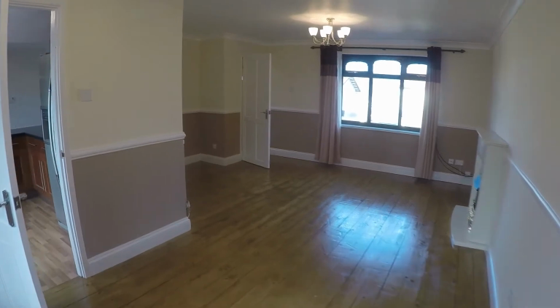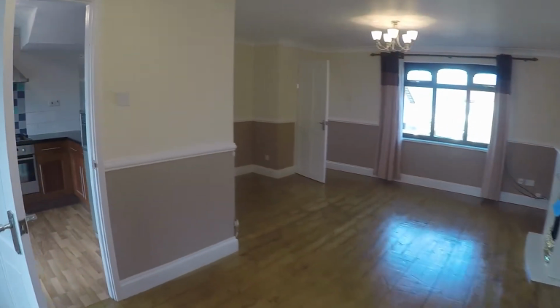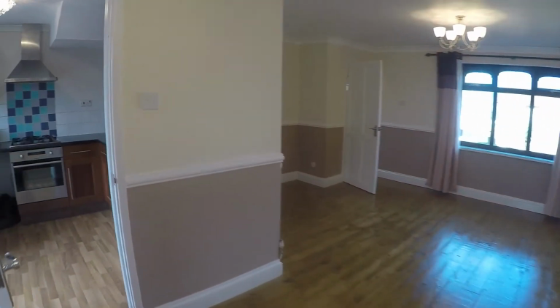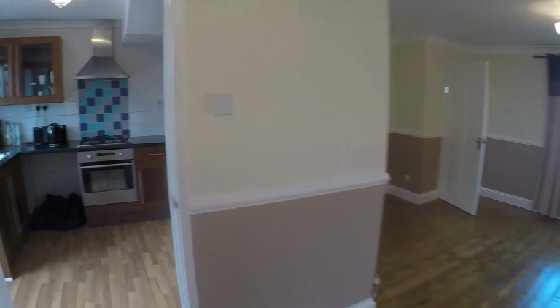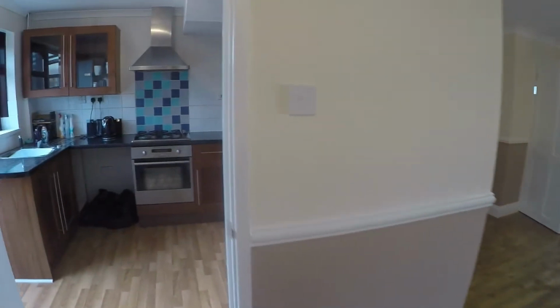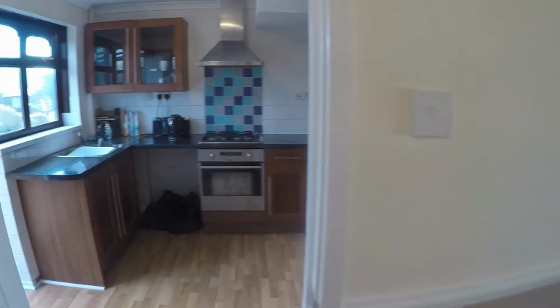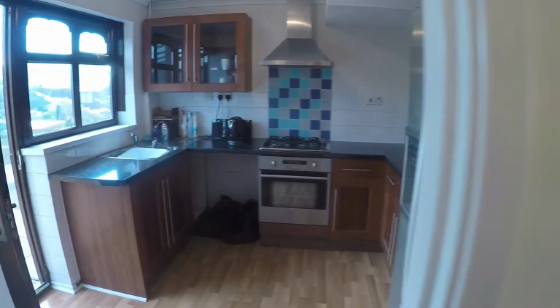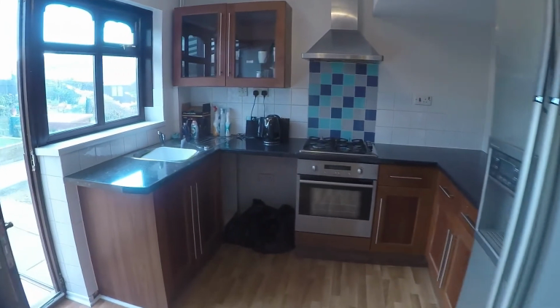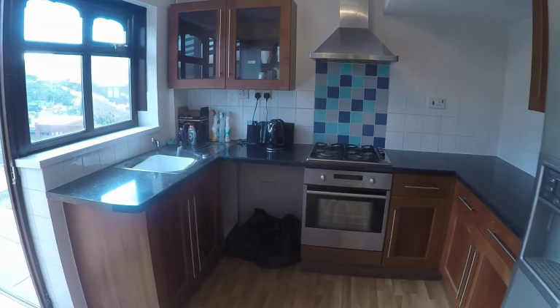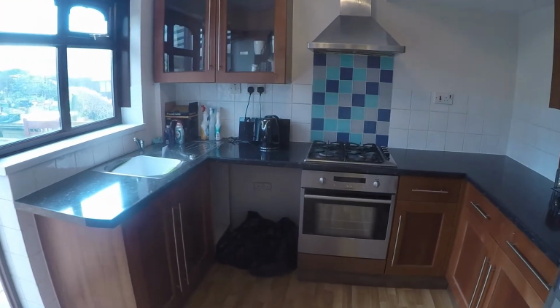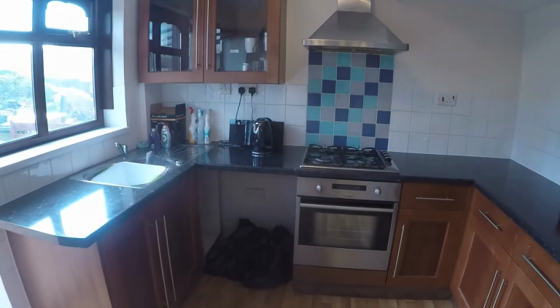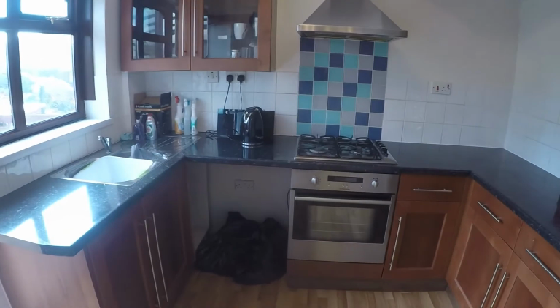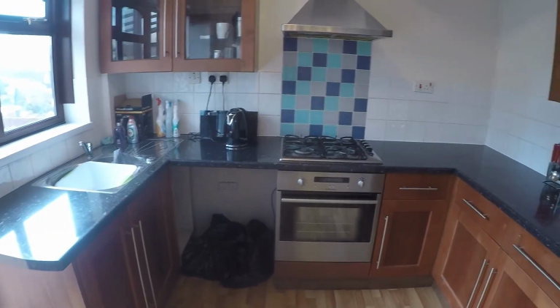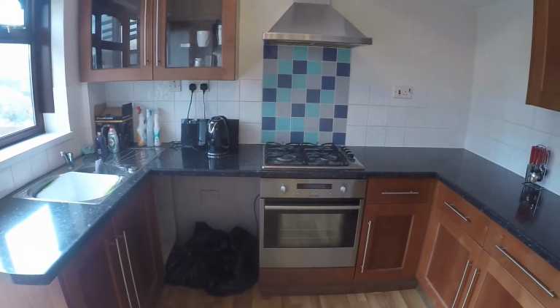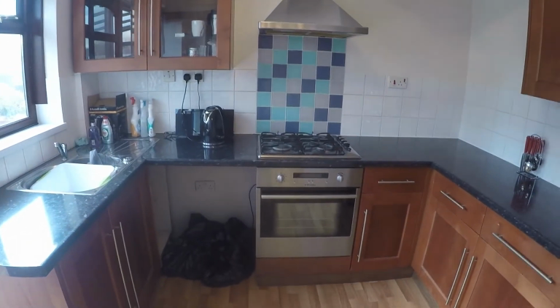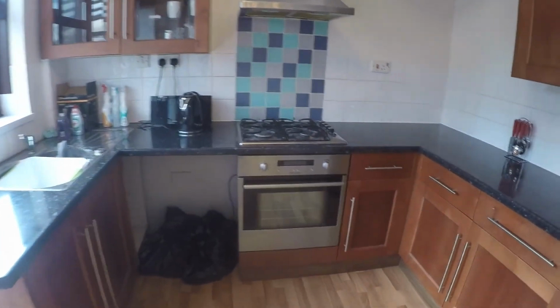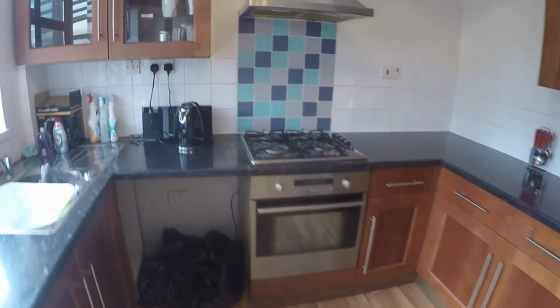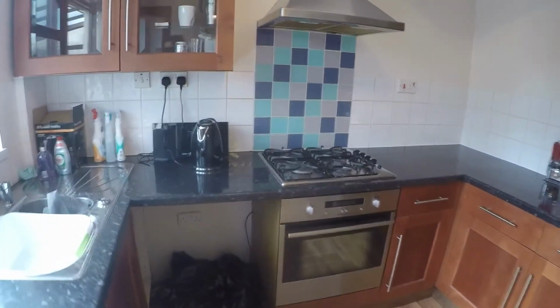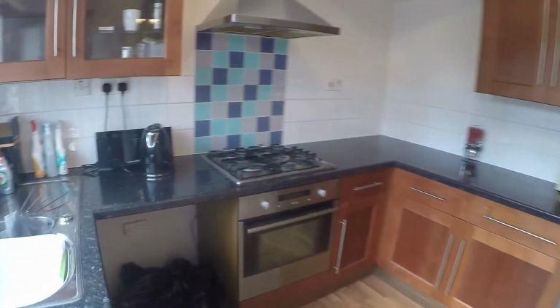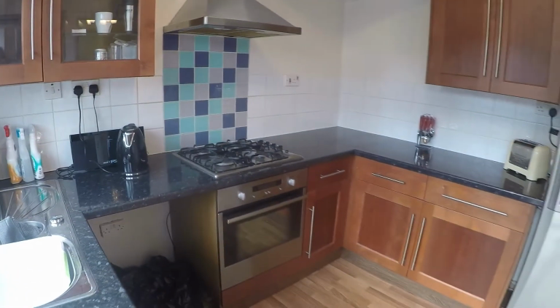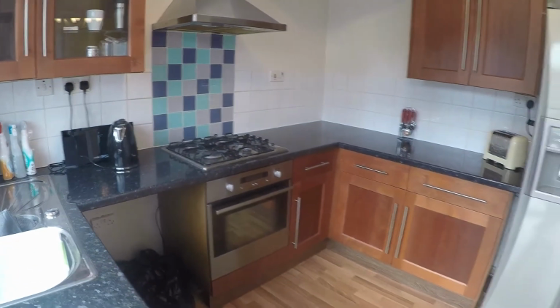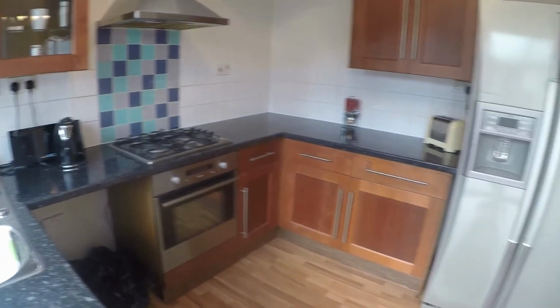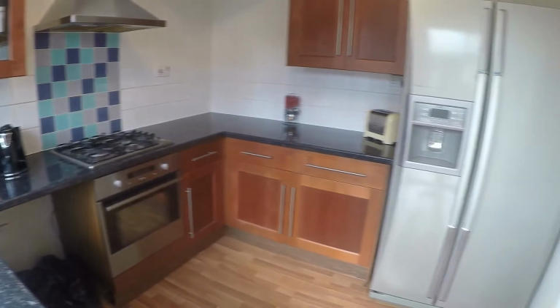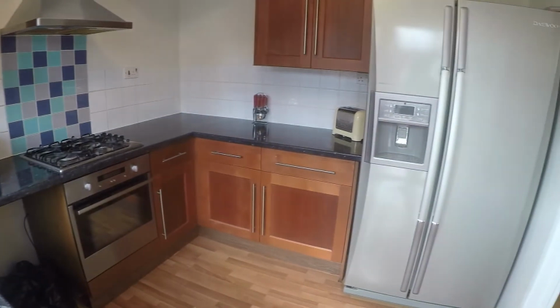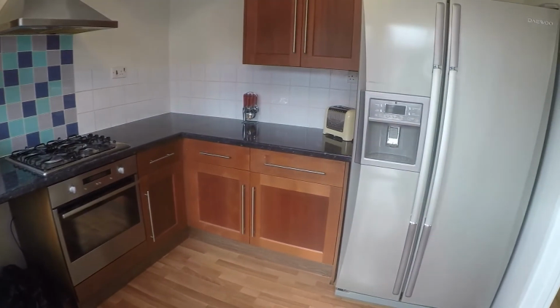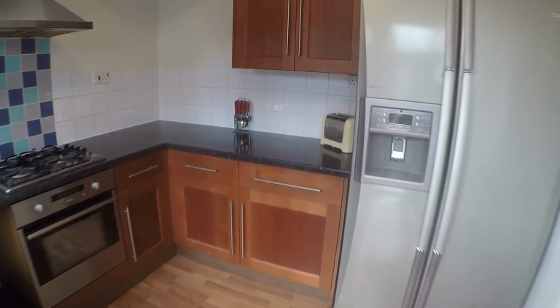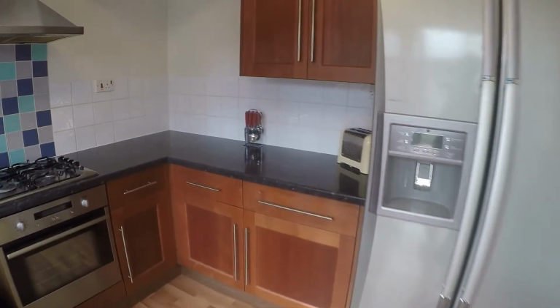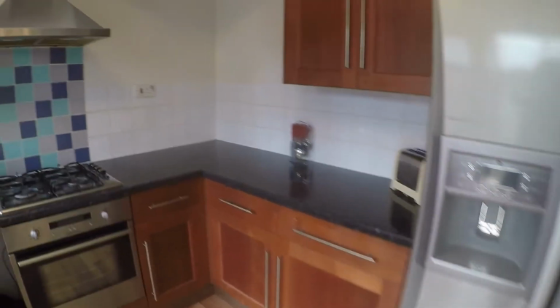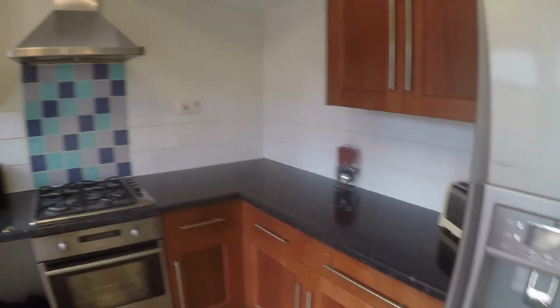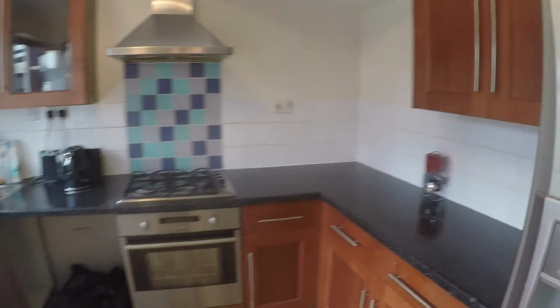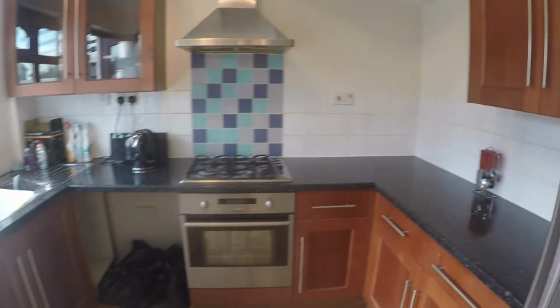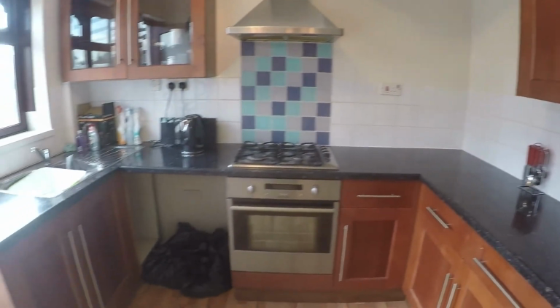Through here is the kitchen — a good size. You've got your gas hob with extractor and oven, and space there for your refrigerator, along with a good amount of unit and worktop space as well.